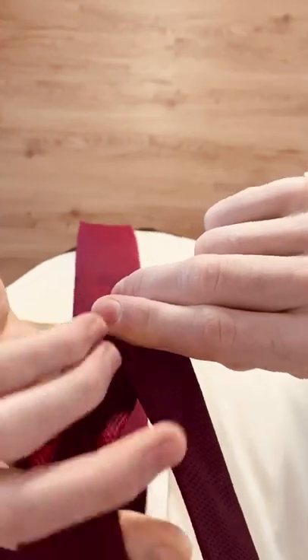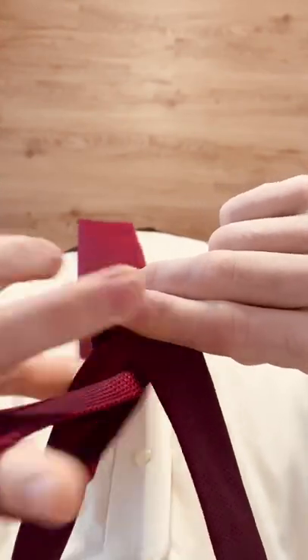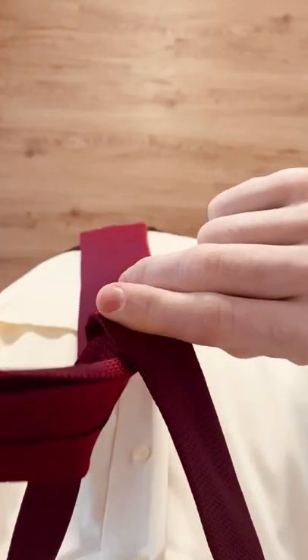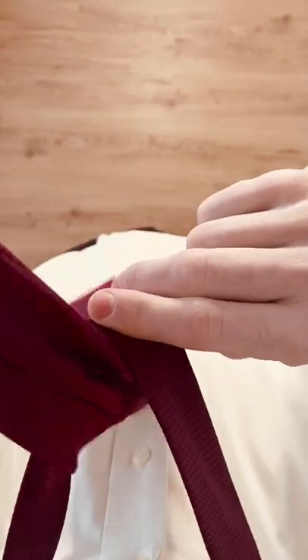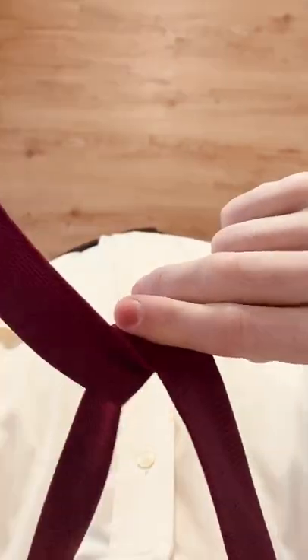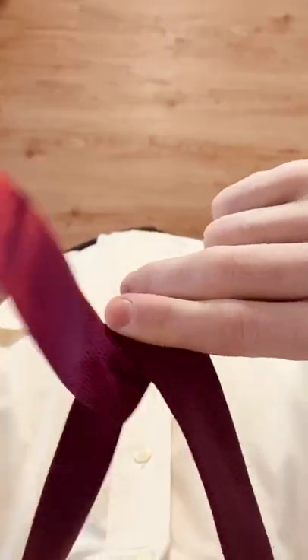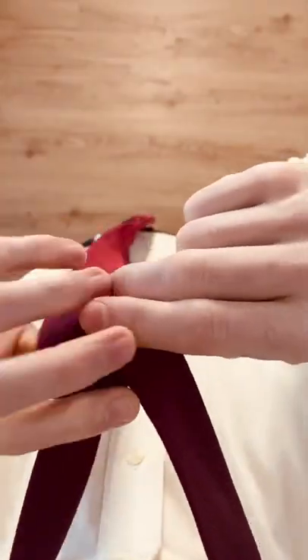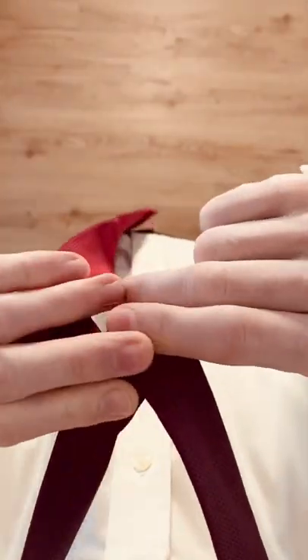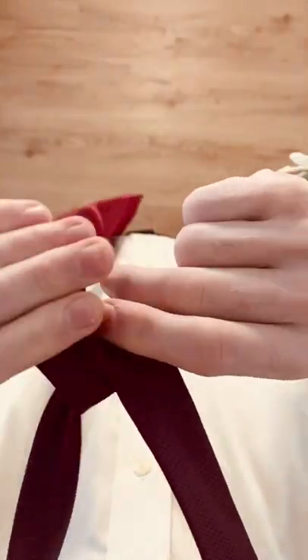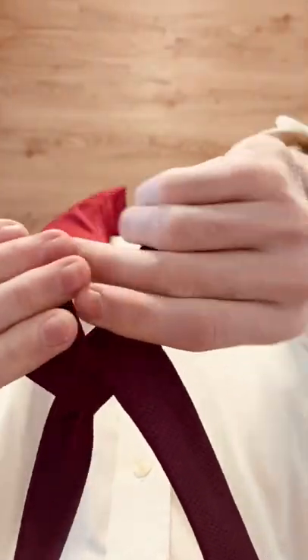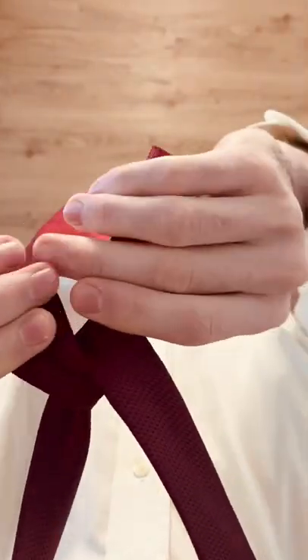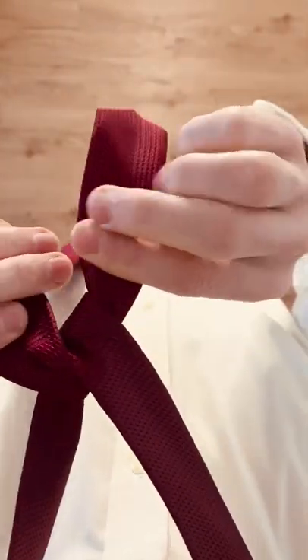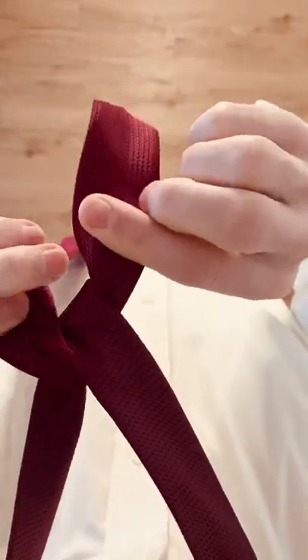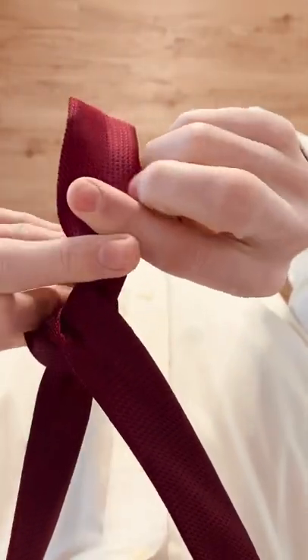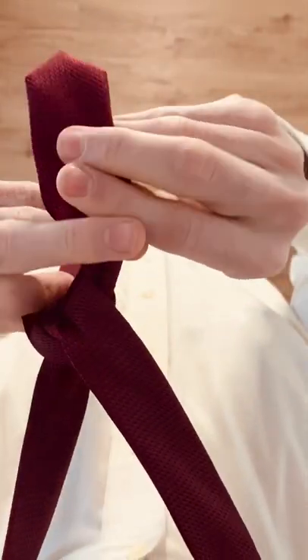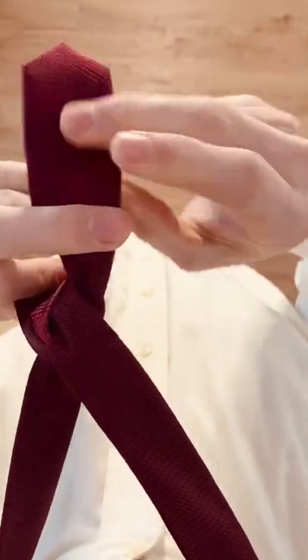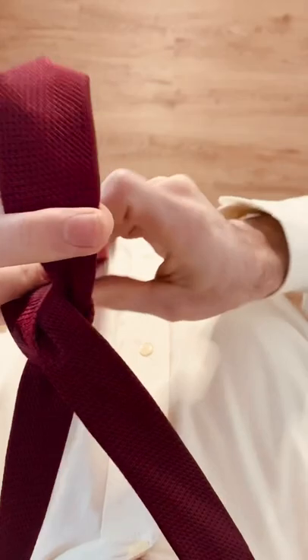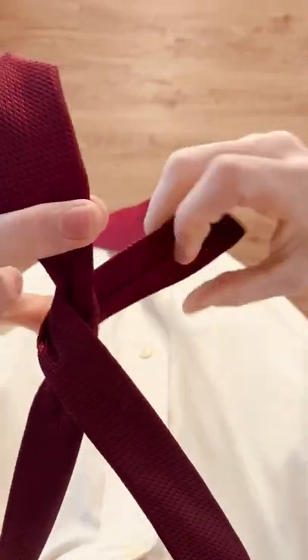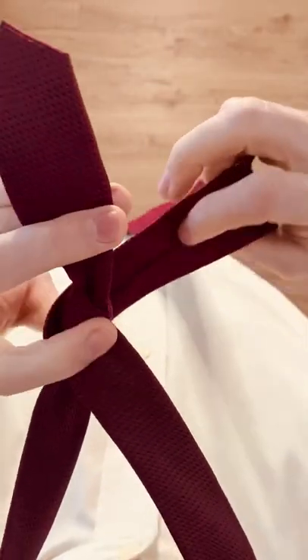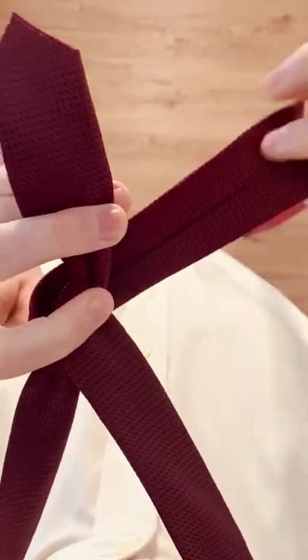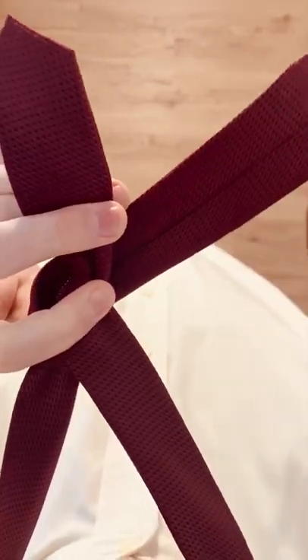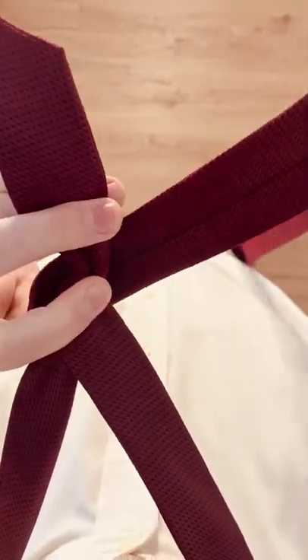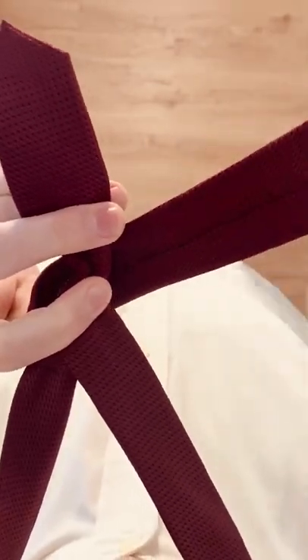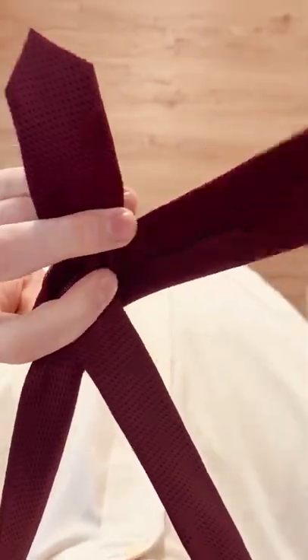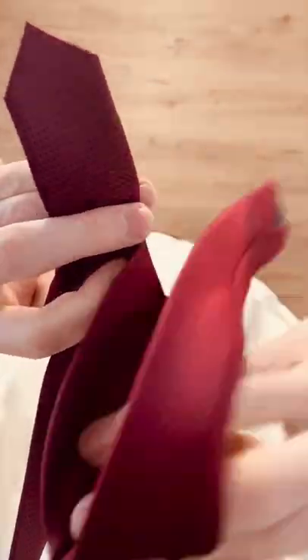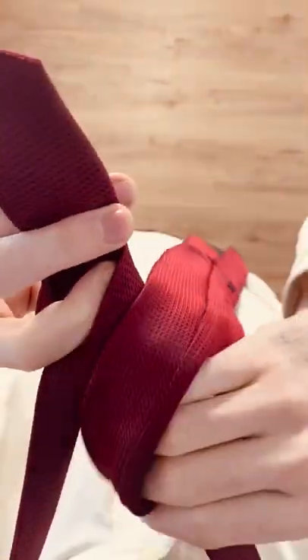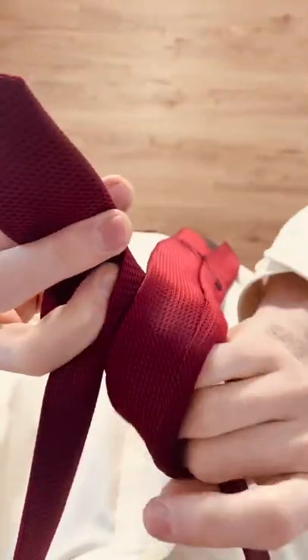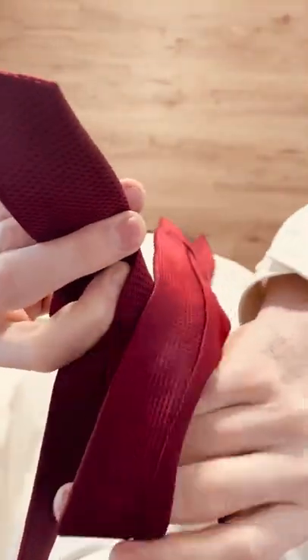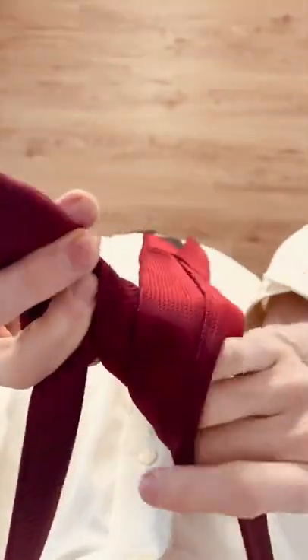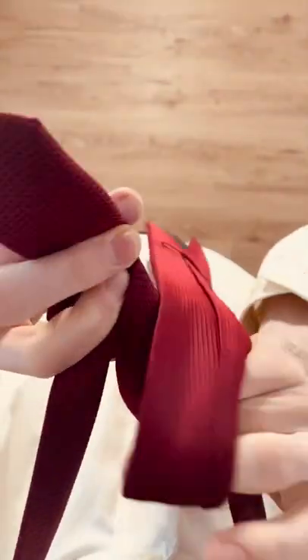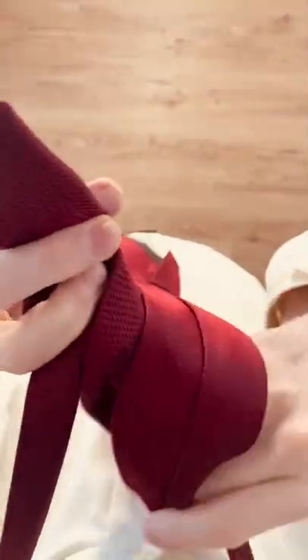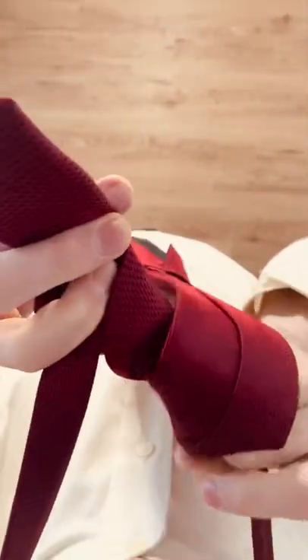Bring the wide end up that hole and back down towards the left side. Bring it around the back and into that hole.